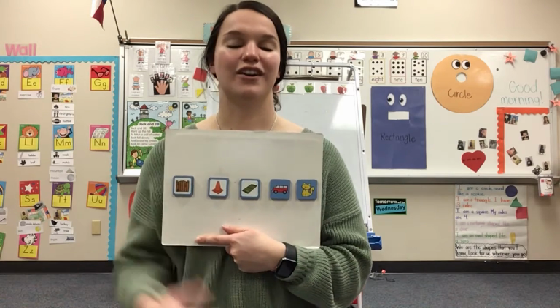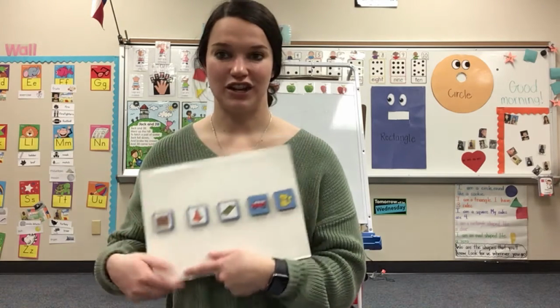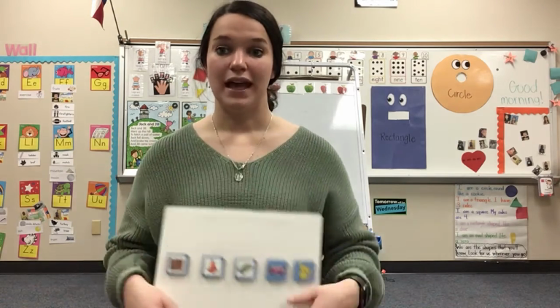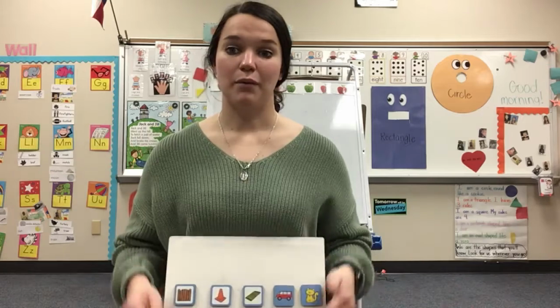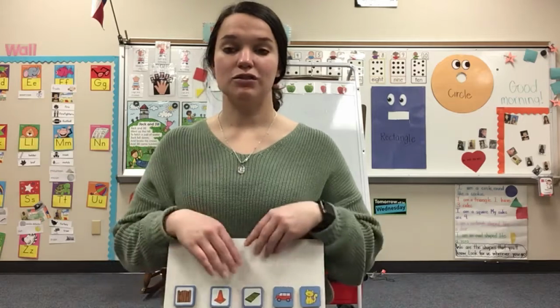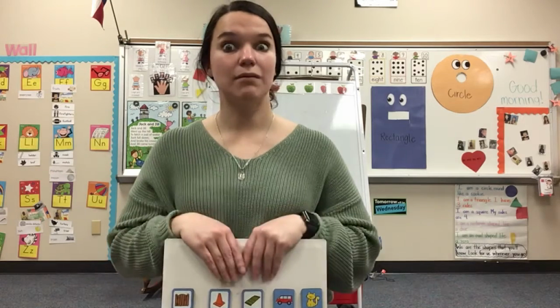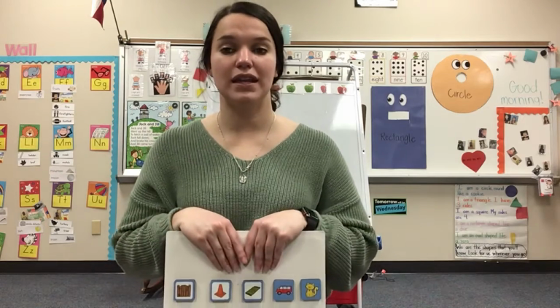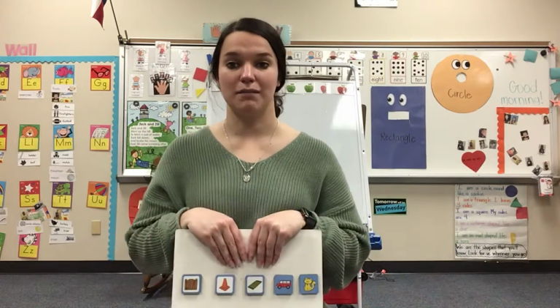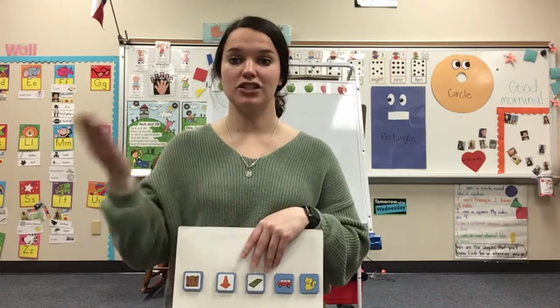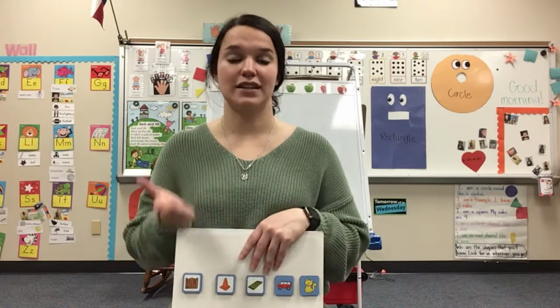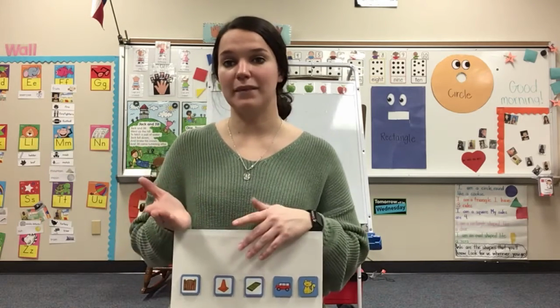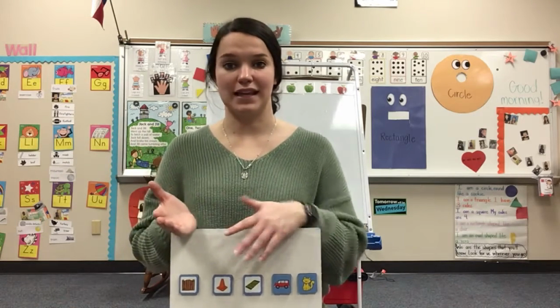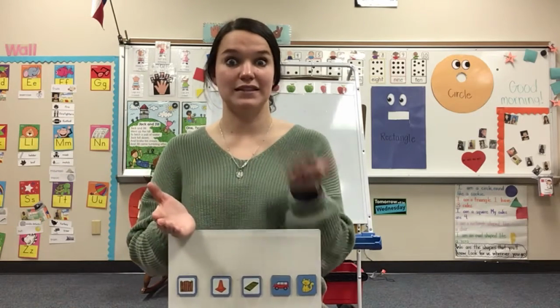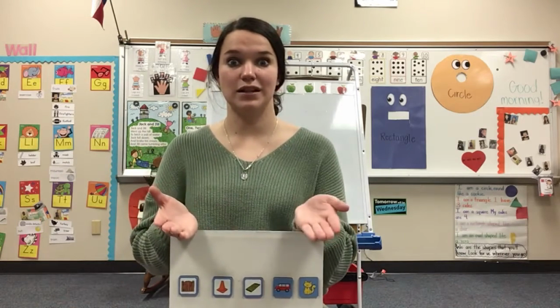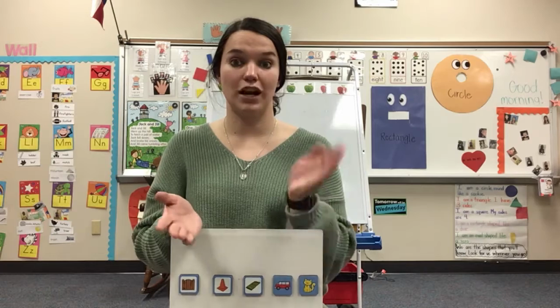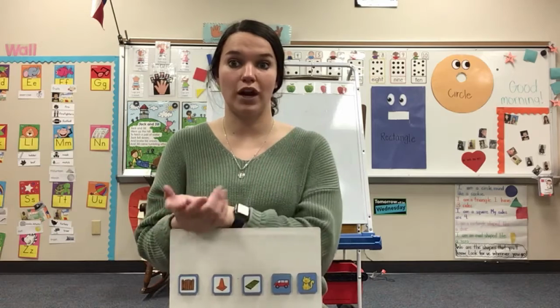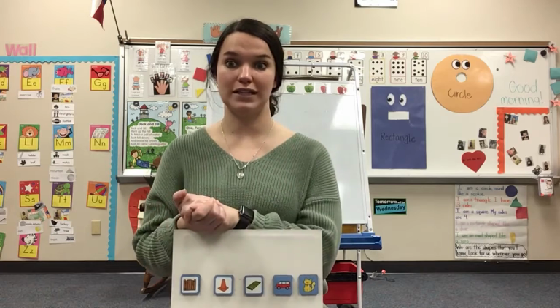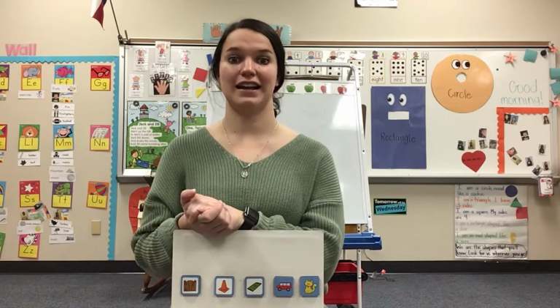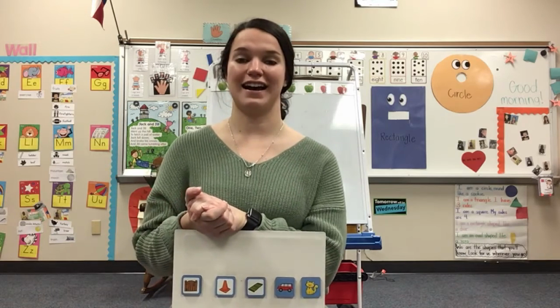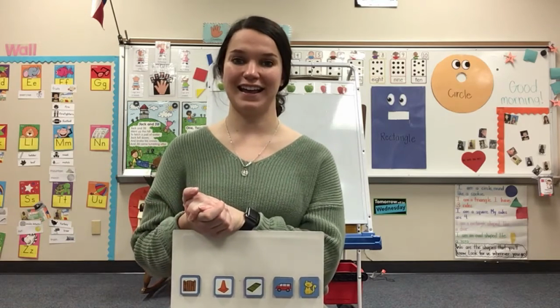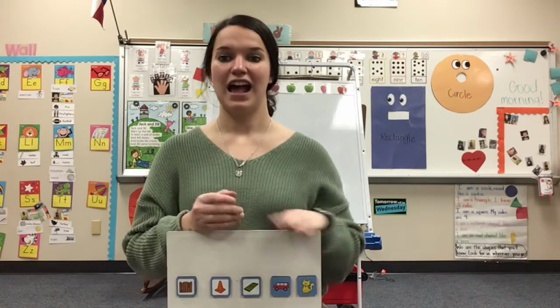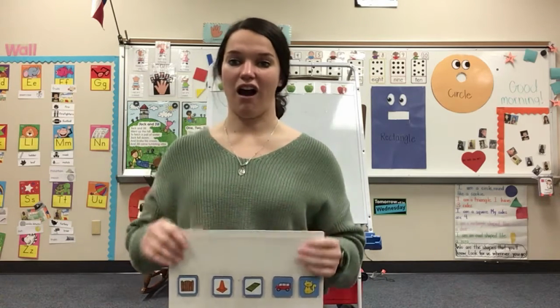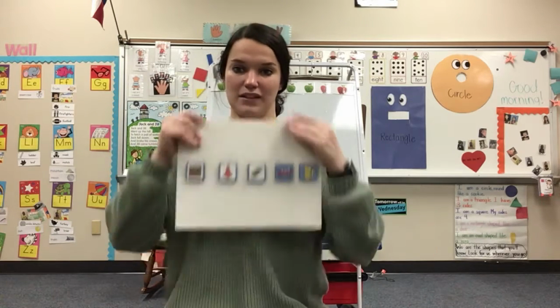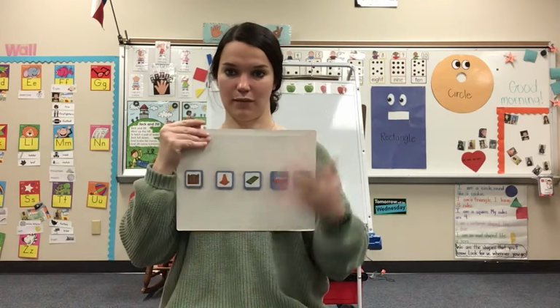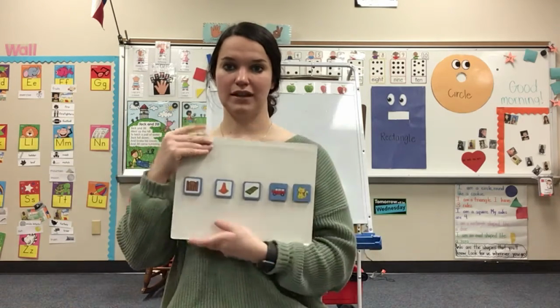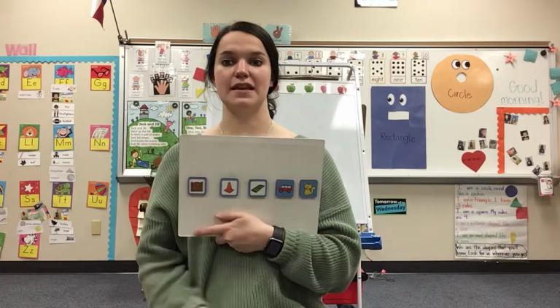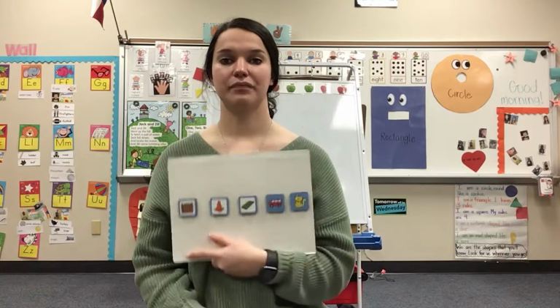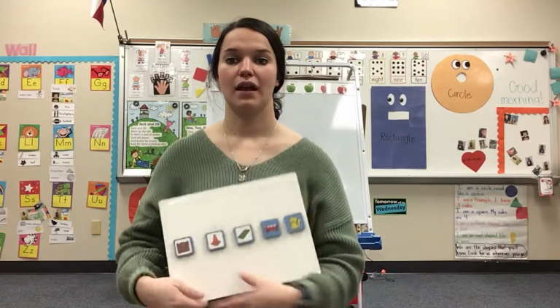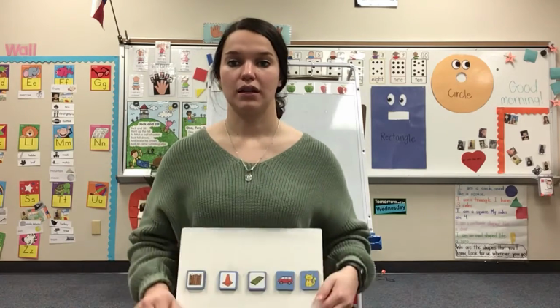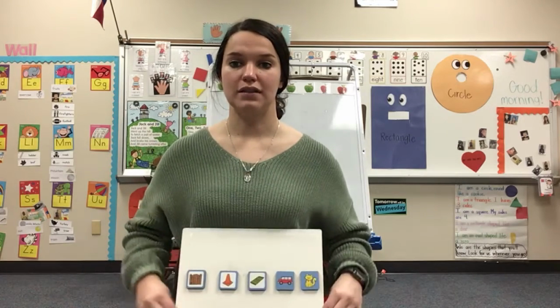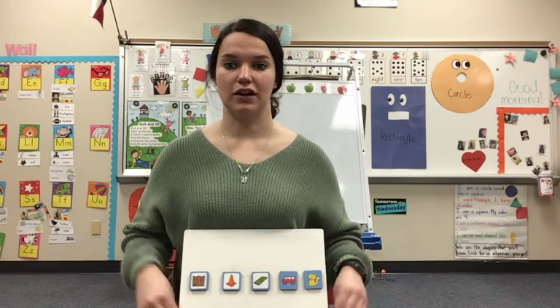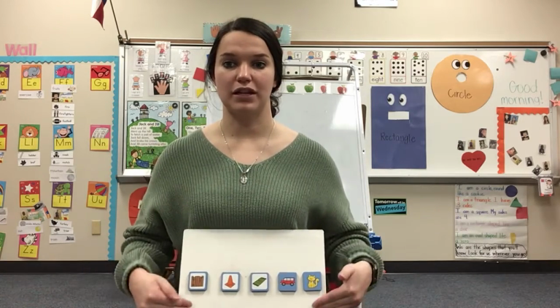Now what we're going to do is the same thing we did yesterday. Ms. Velasquez is going to take off the beginning sound and then say the rest of the word, and we're going to put it together. Got it? All right, here we go. Can you see? Ready? Look at all the pictures.